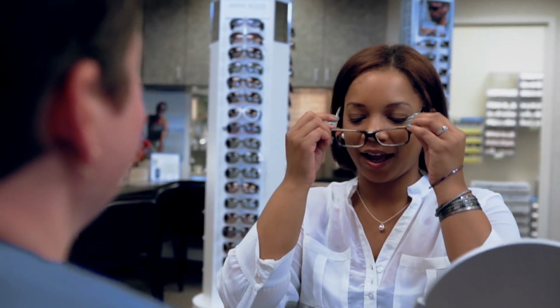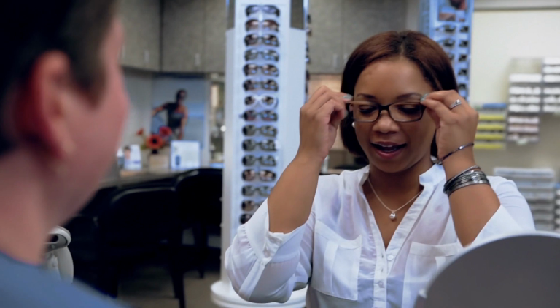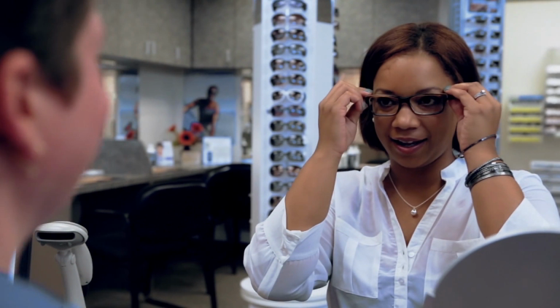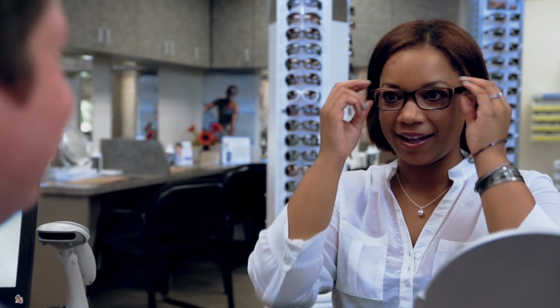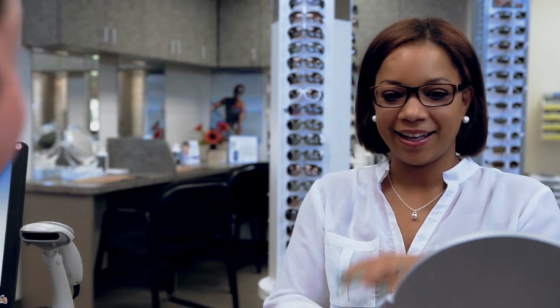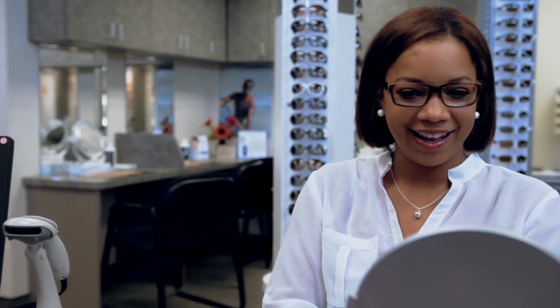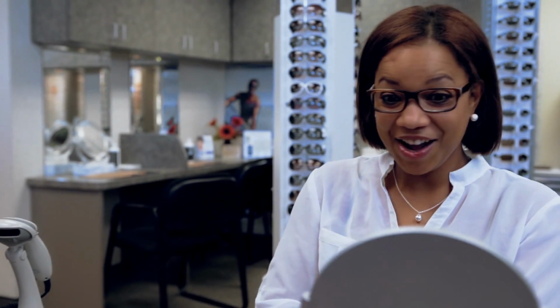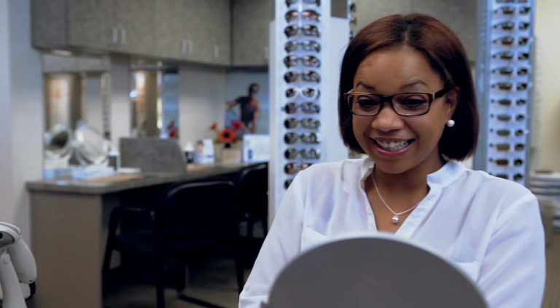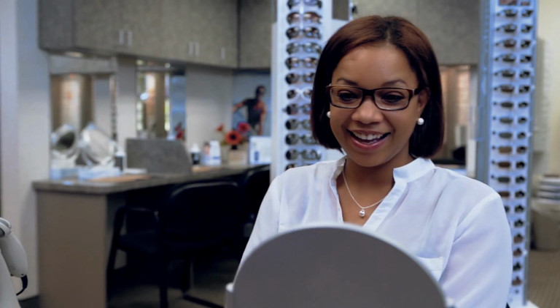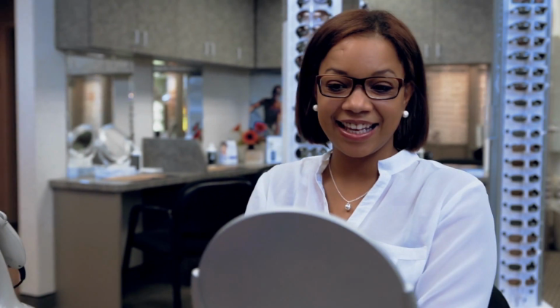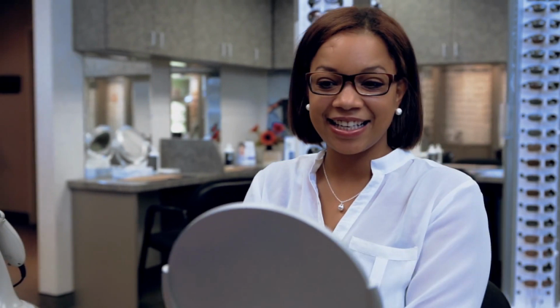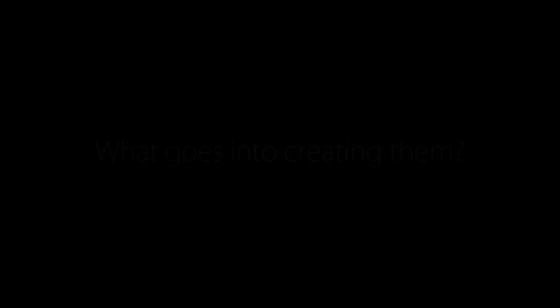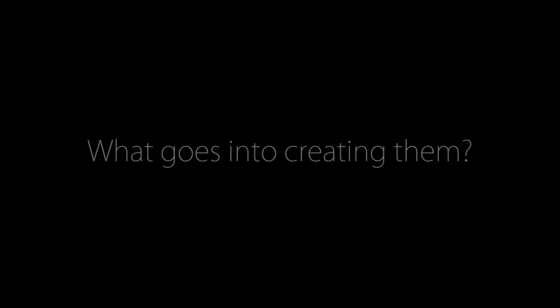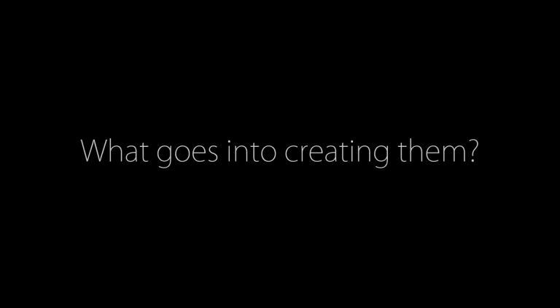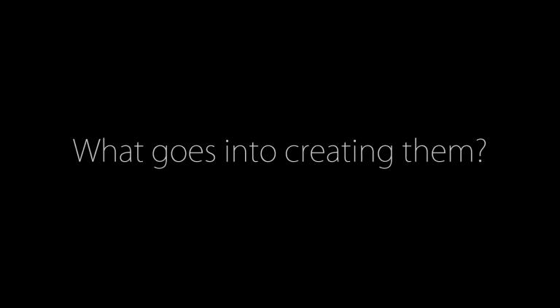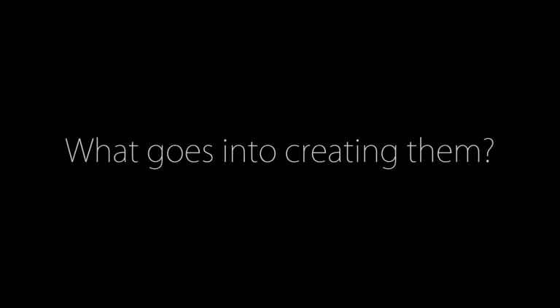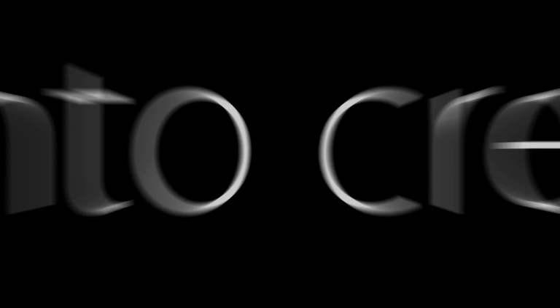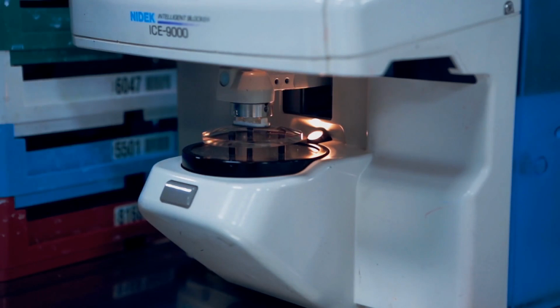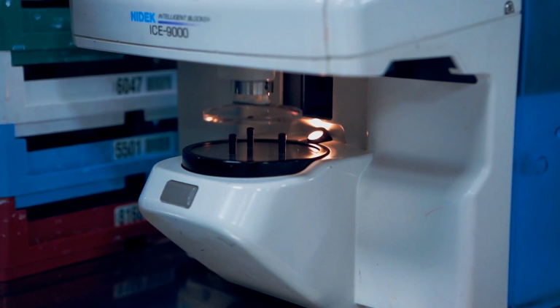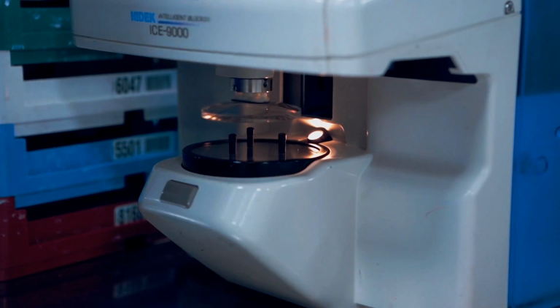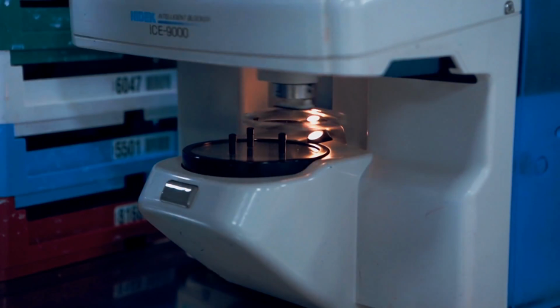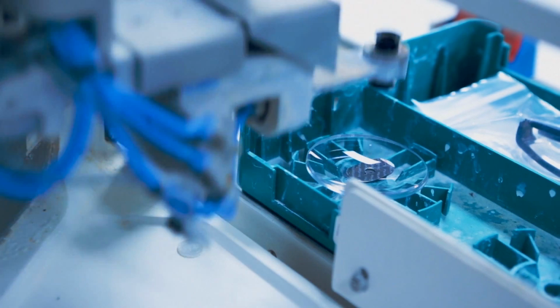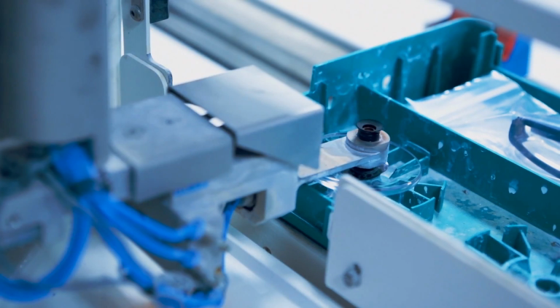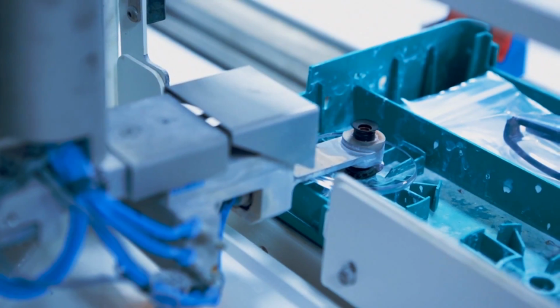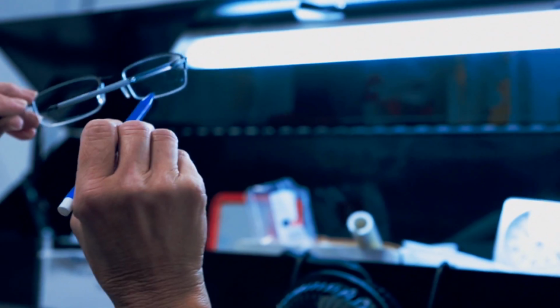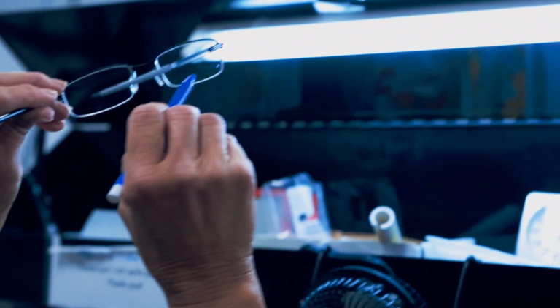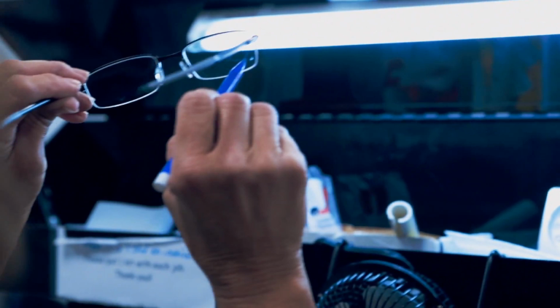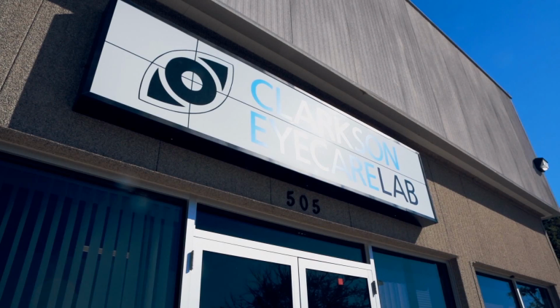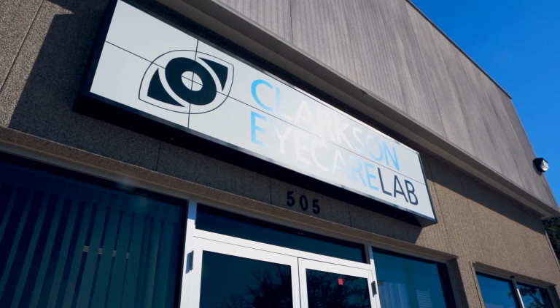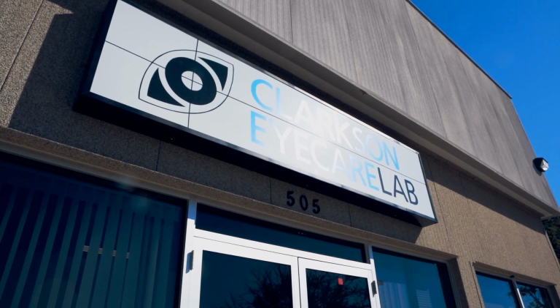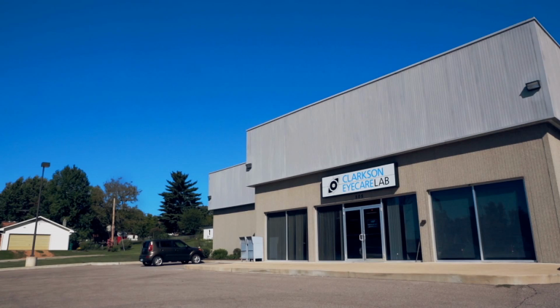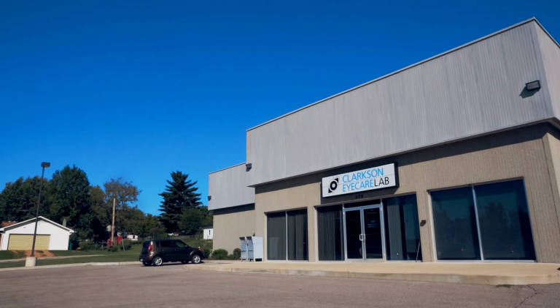We rely so much on our glasses to help us see clearly, but have you ever wondered what goes into creating them? At Clarkson Eye Care, all of our lenses are made at our private lab in Pacific, Missouri.